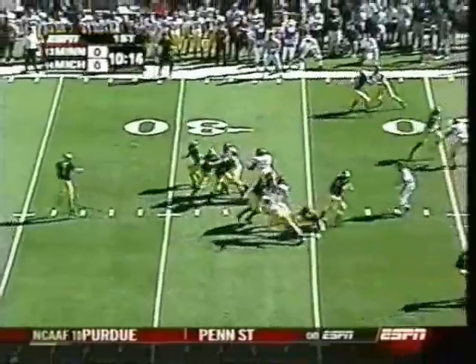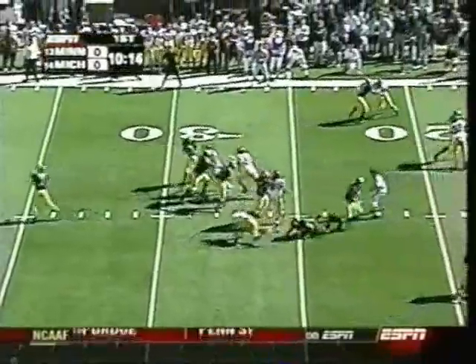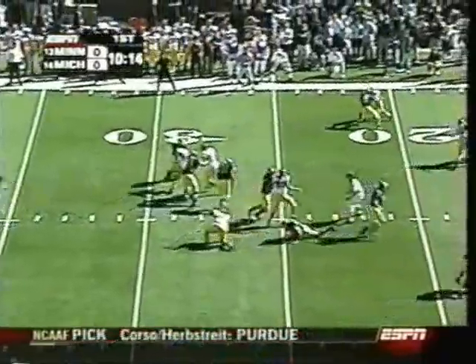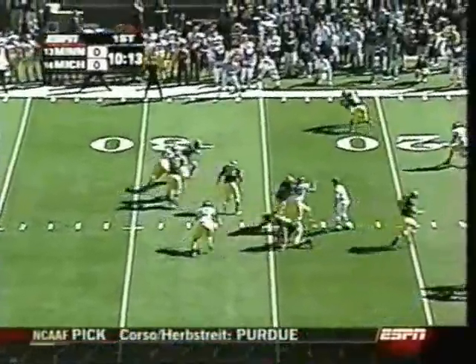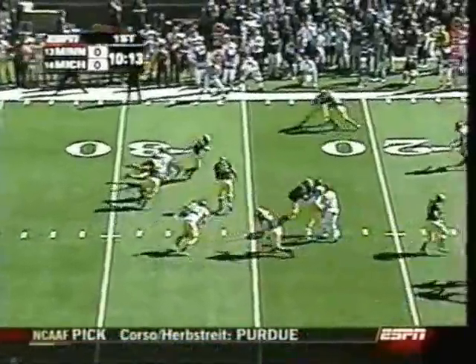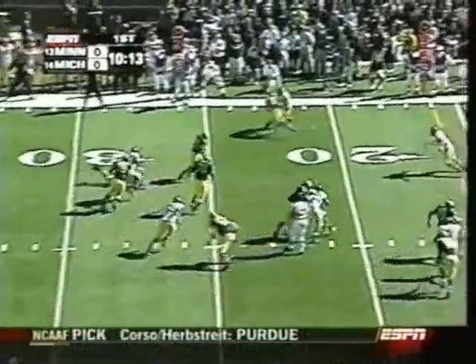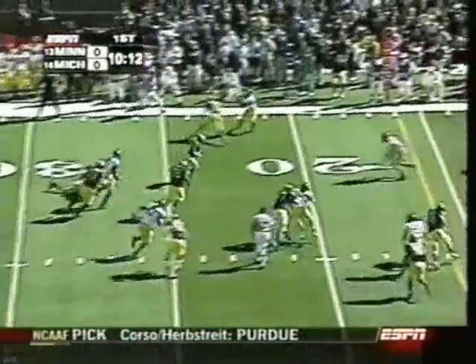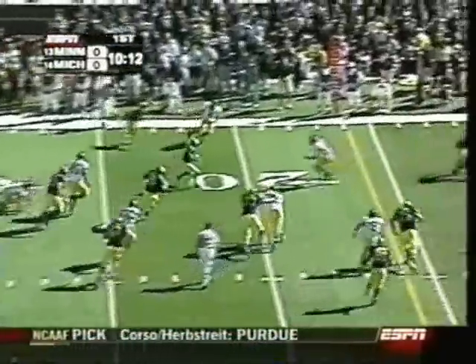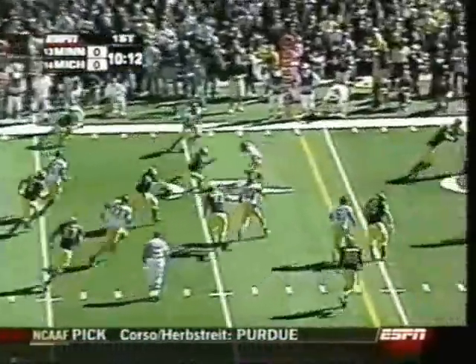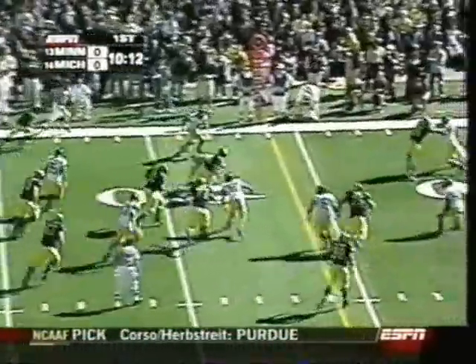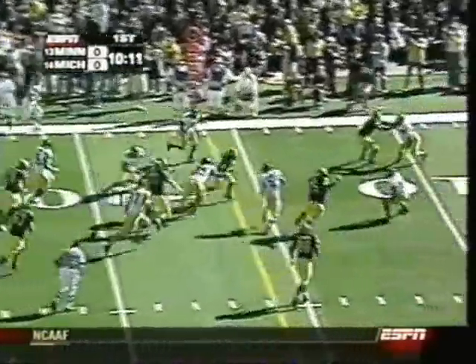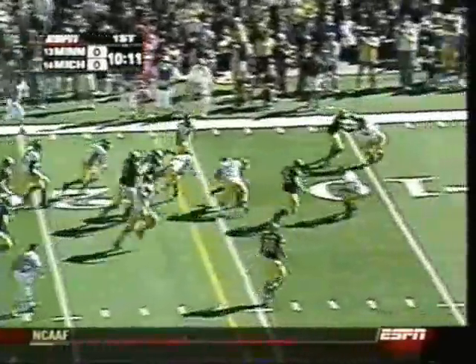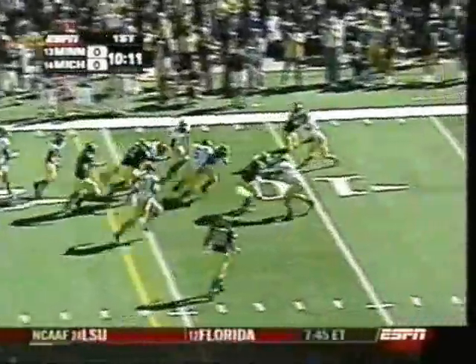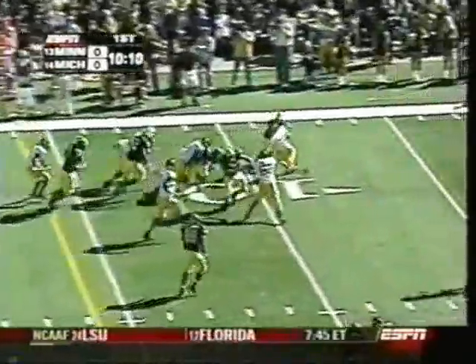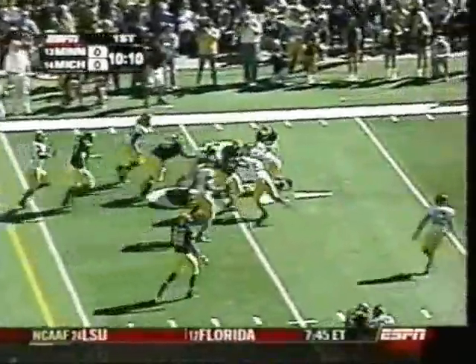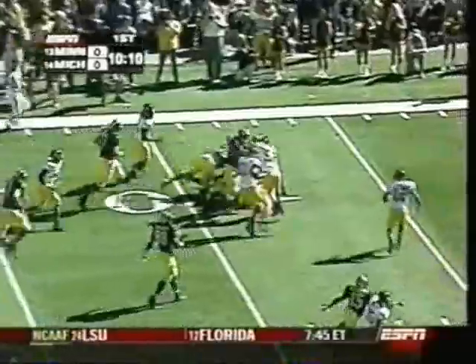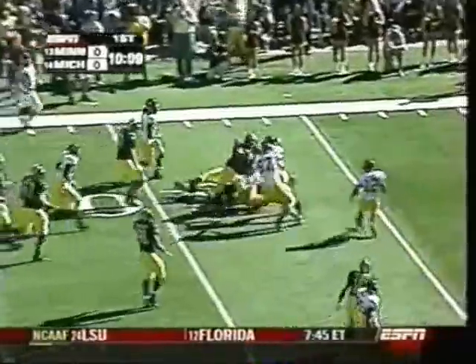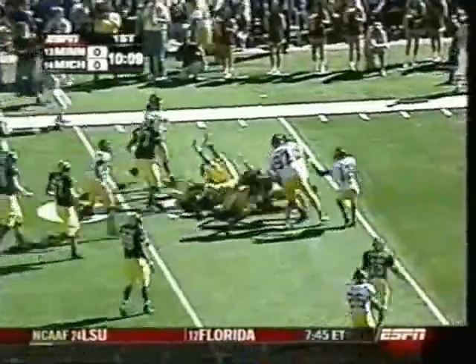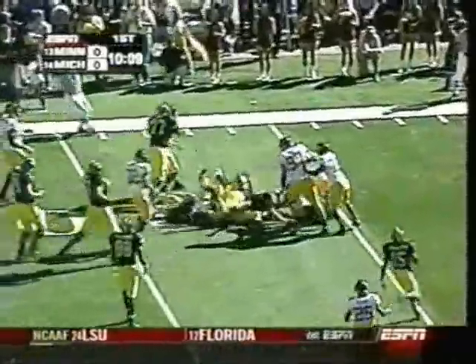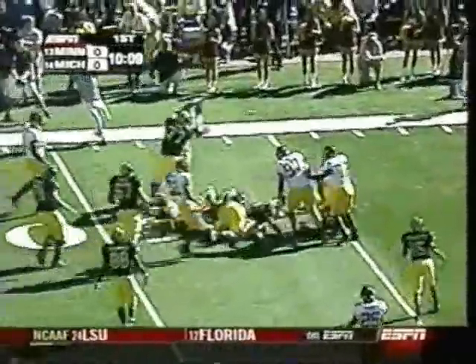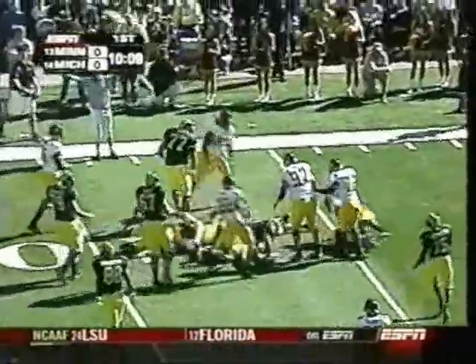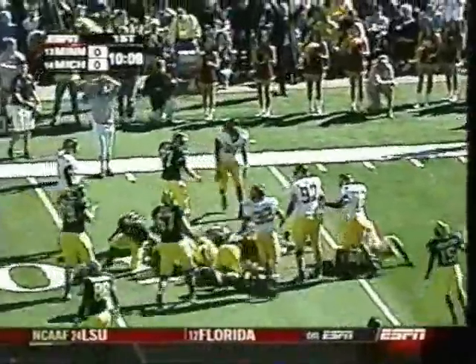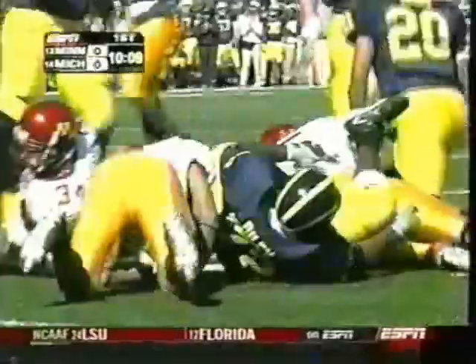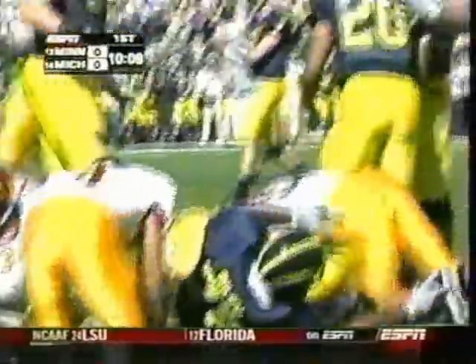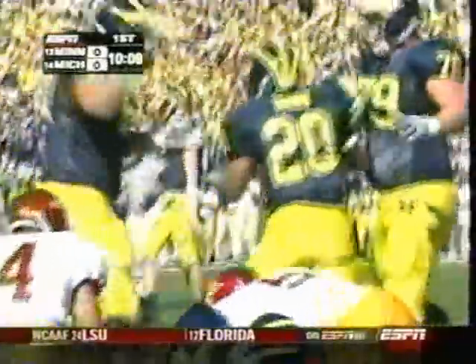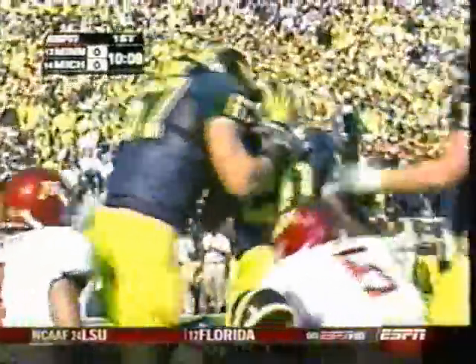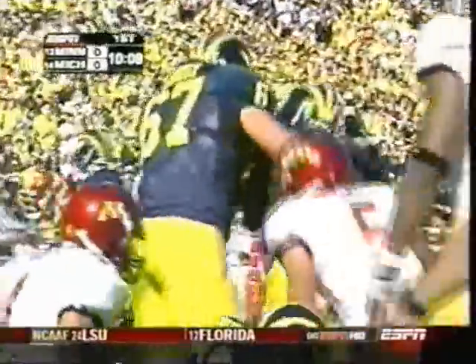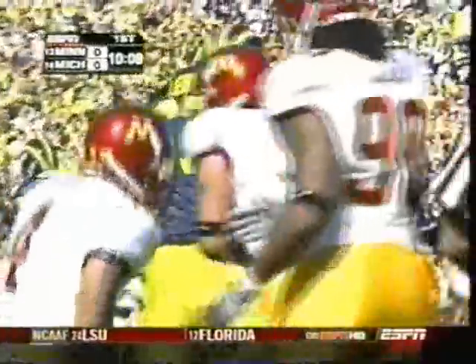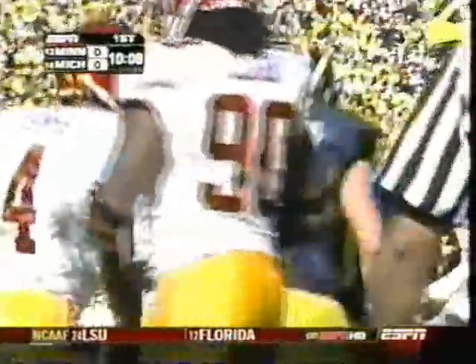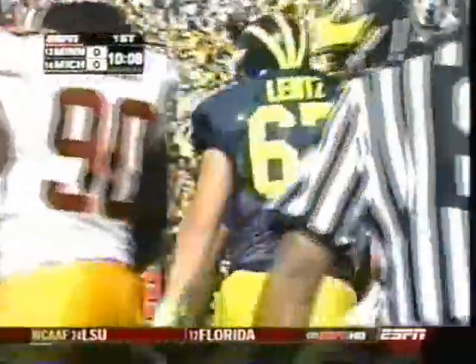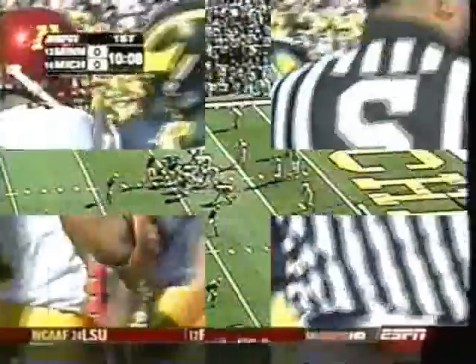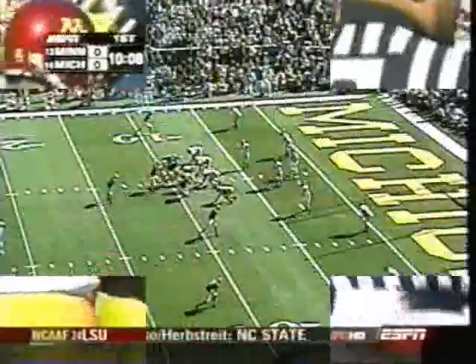Heading back to pass. Michigan is a good screen team — that's what they run. This is Hart. It's going to be first down and goal for the Wolverines. So far, a very impressive opening drive.